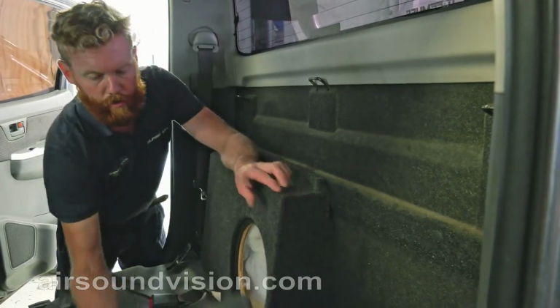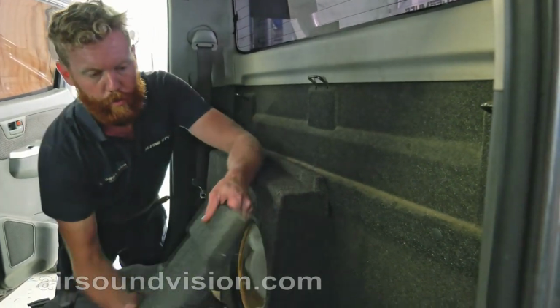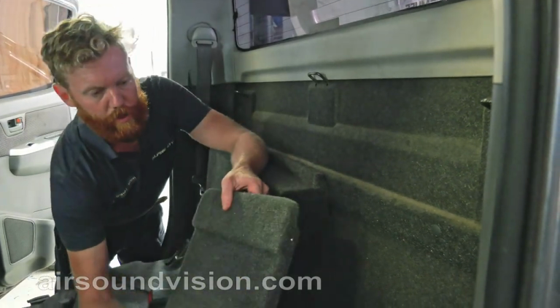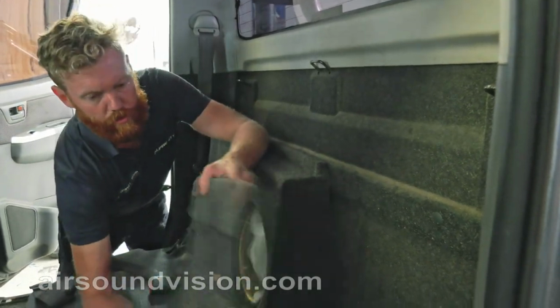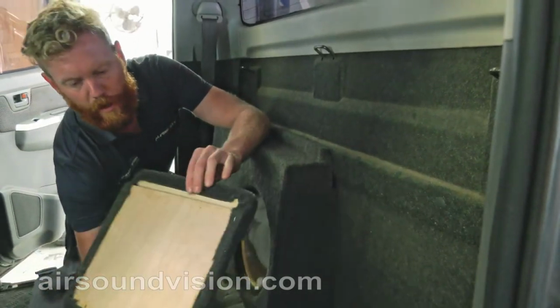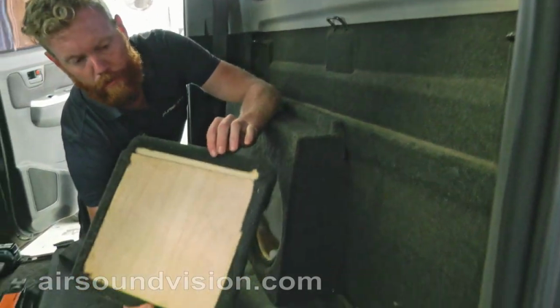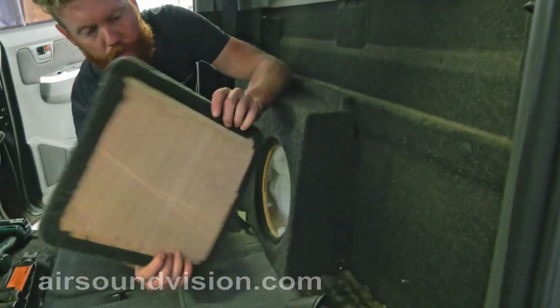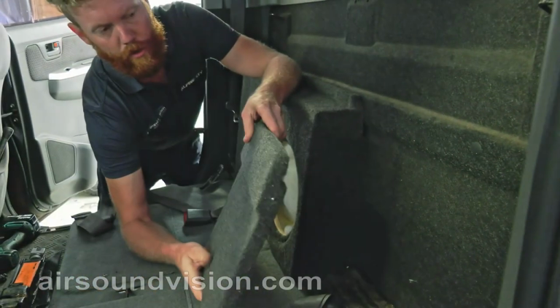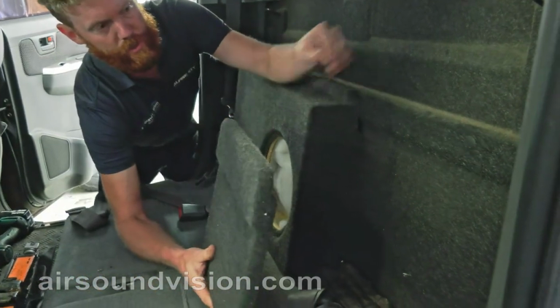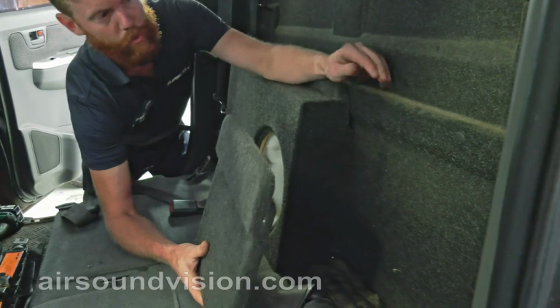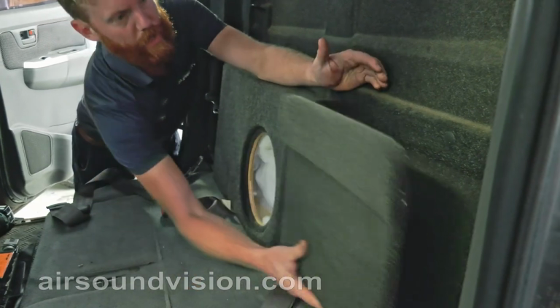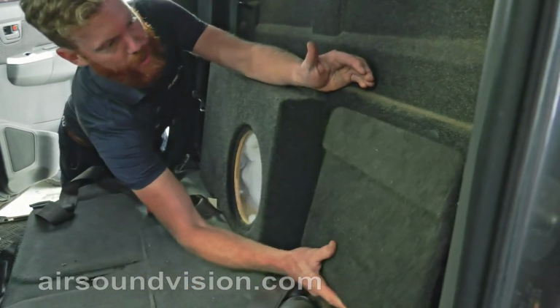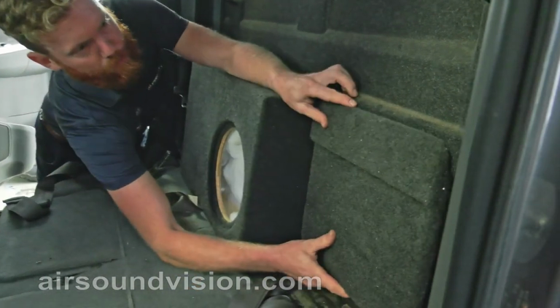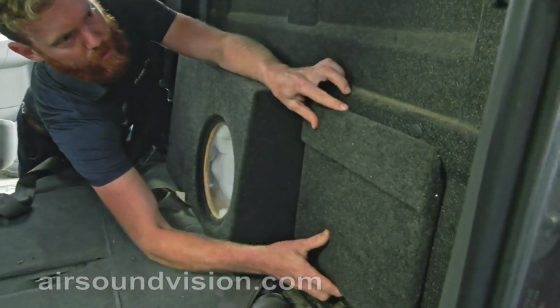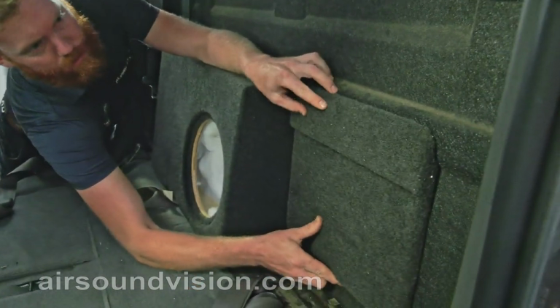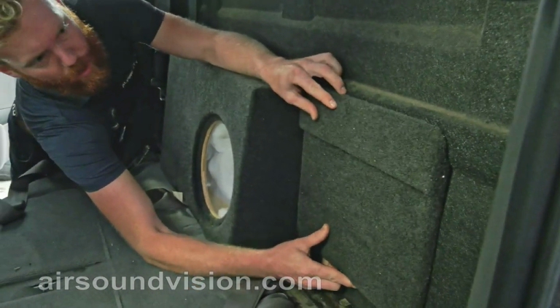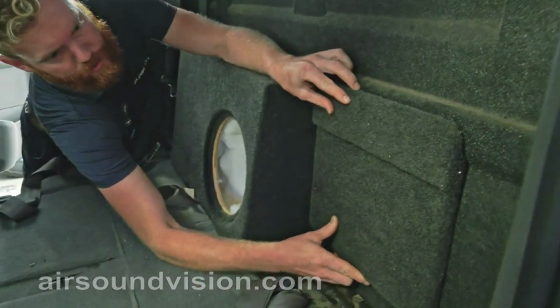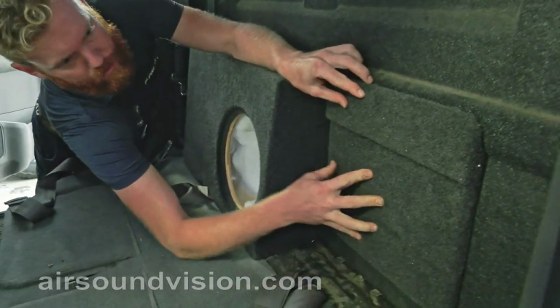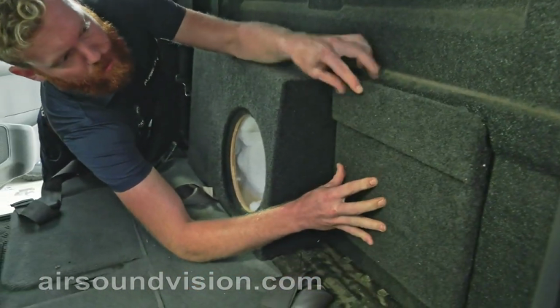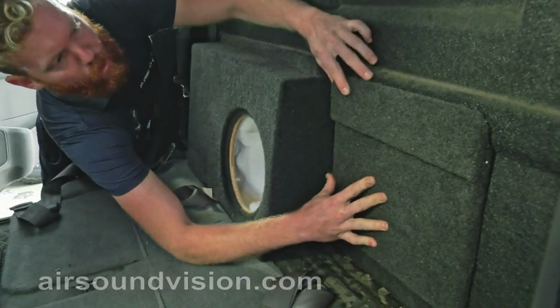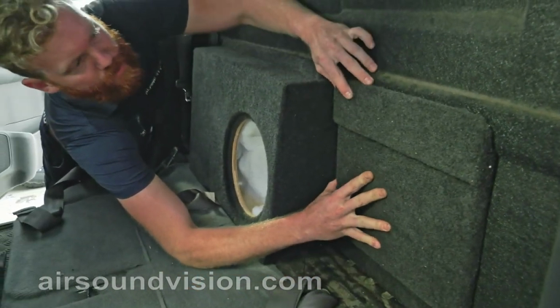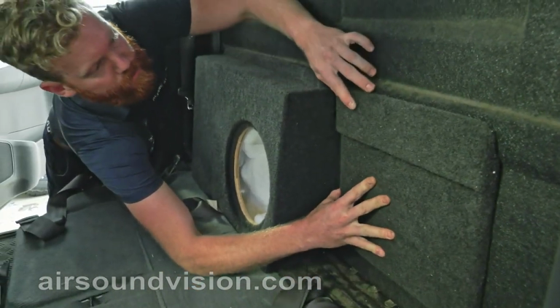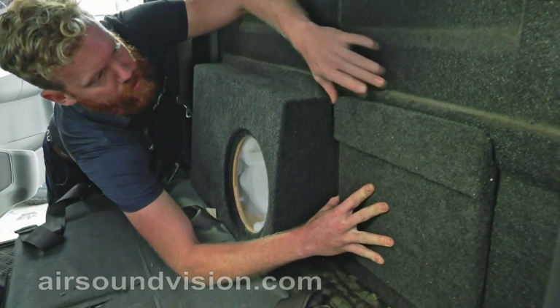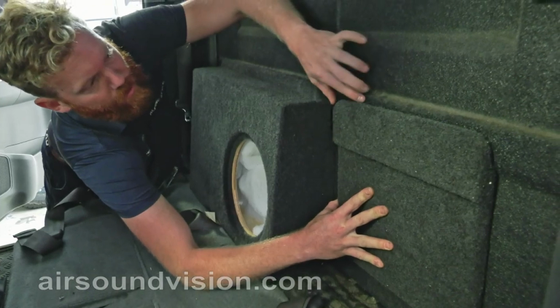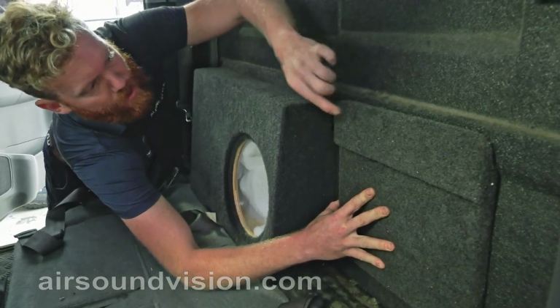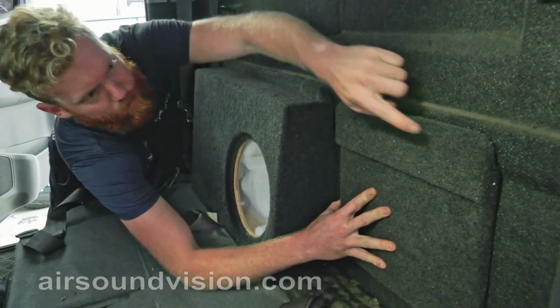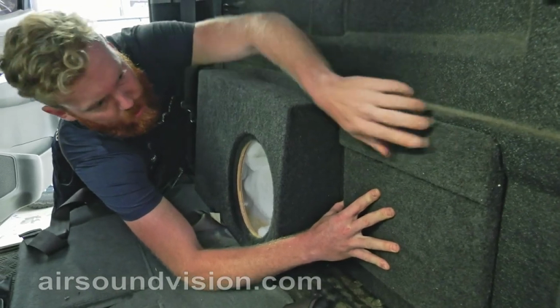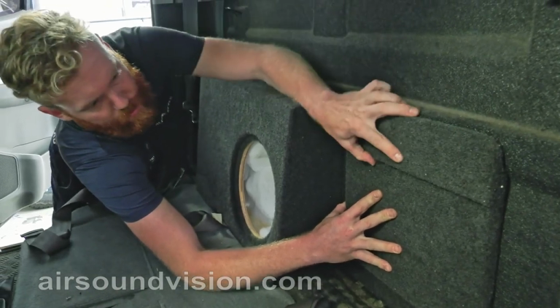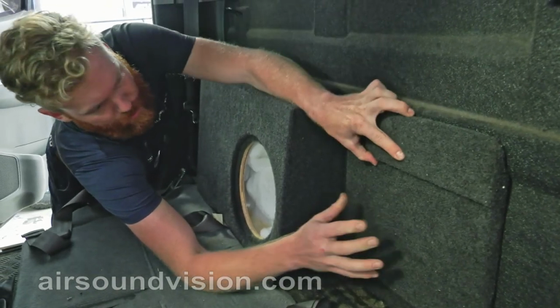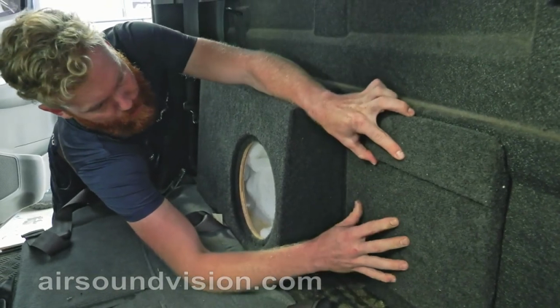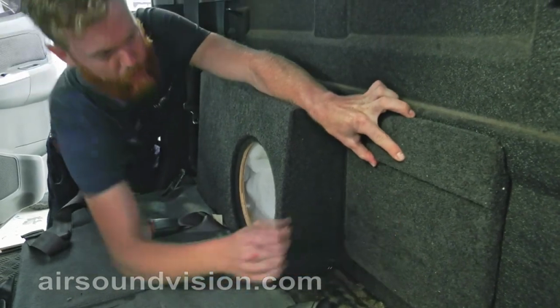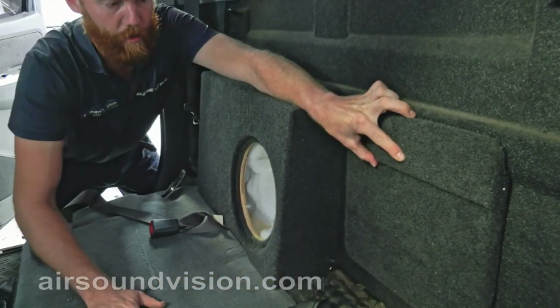Included with the sub box is this panel here, which is for mounting an amp. In a similar way it just goes straight onto the back wall, and has this recess to go around the bar, and you can bolt straight into it and mount your amplifier there.